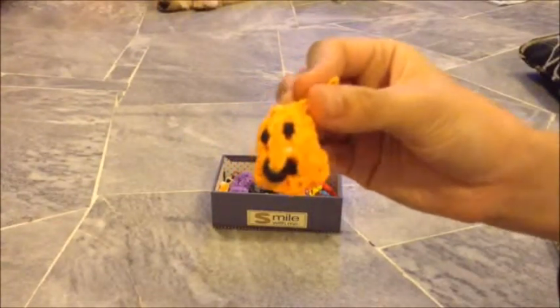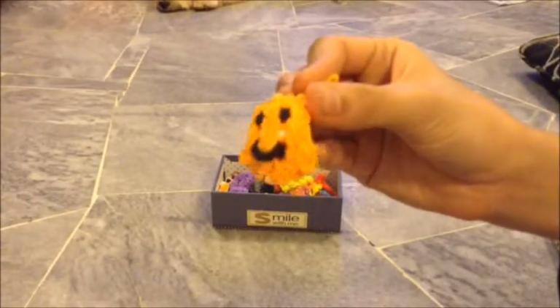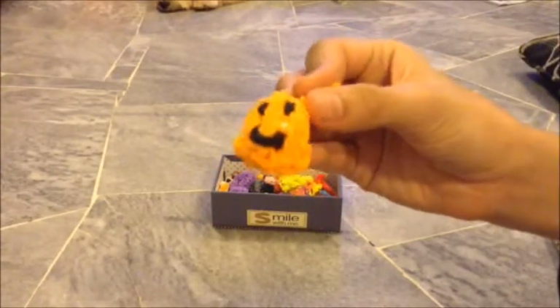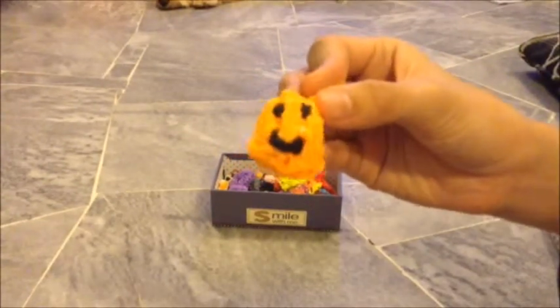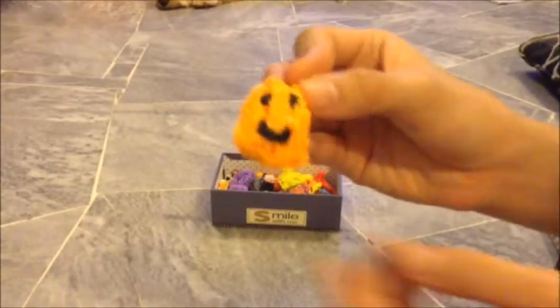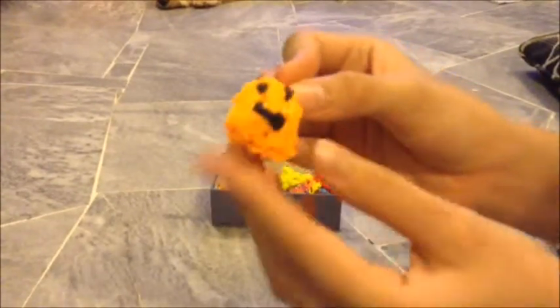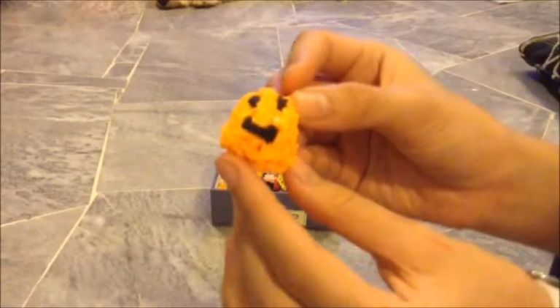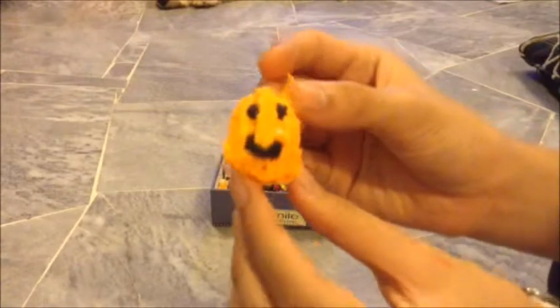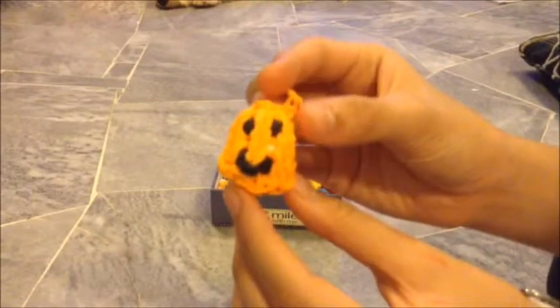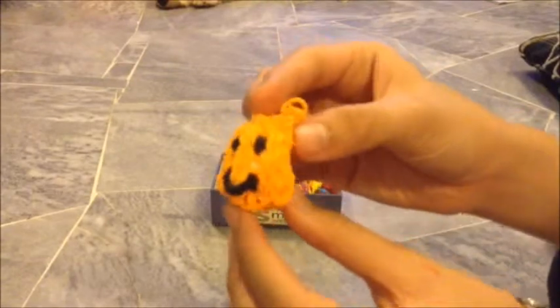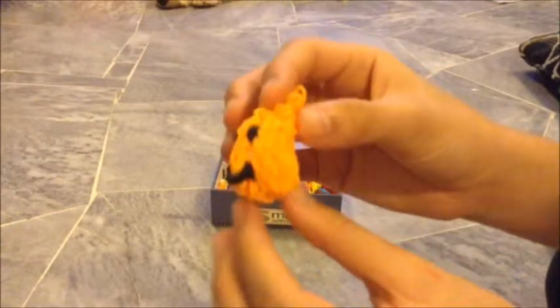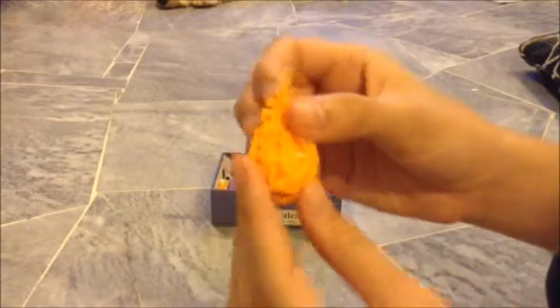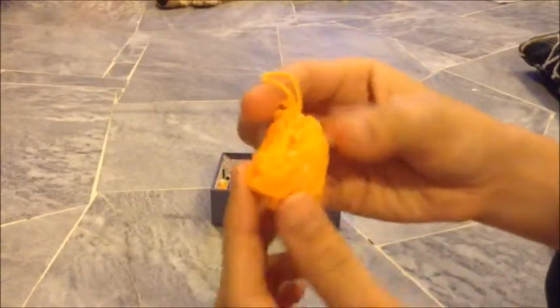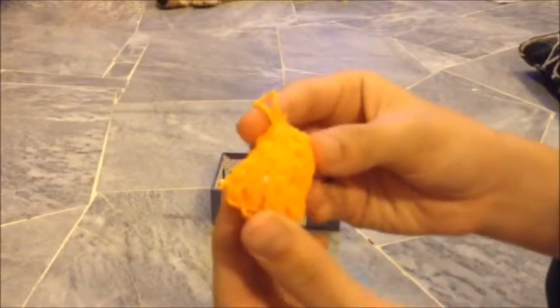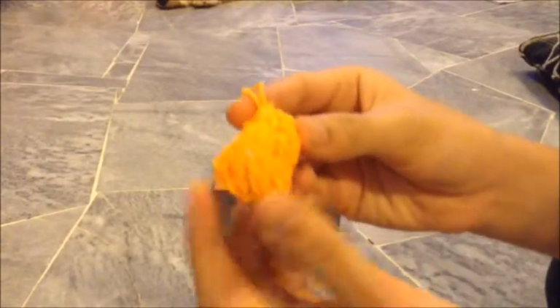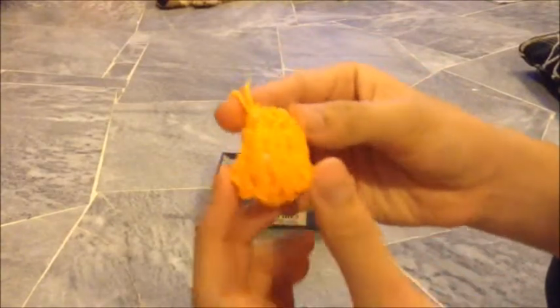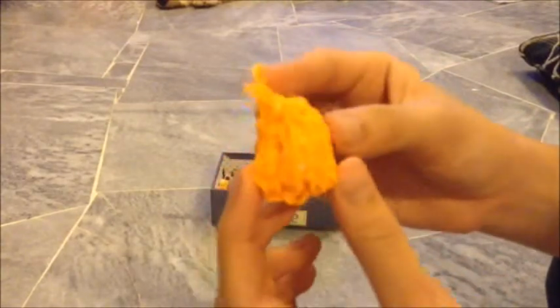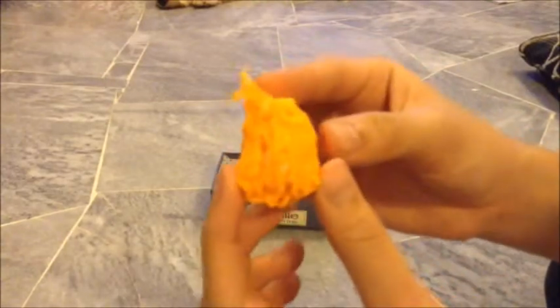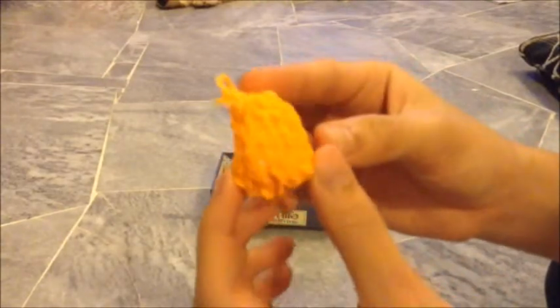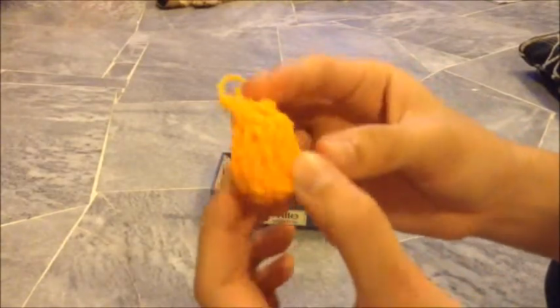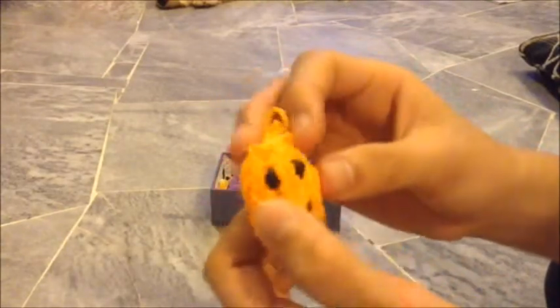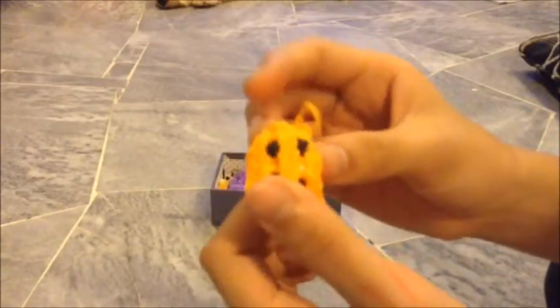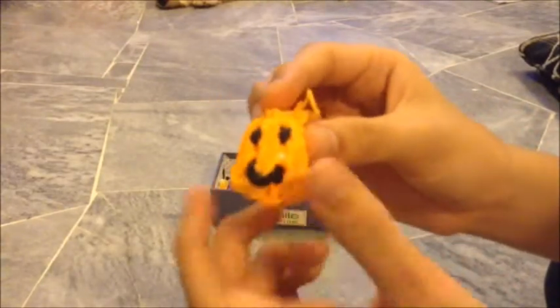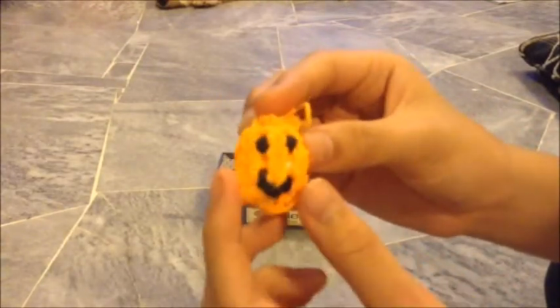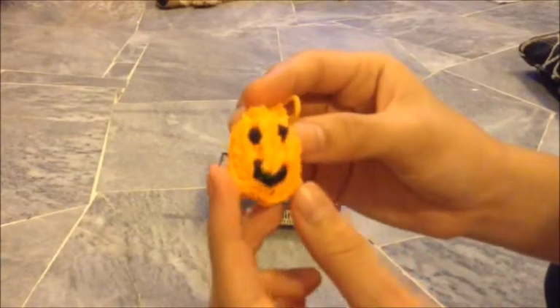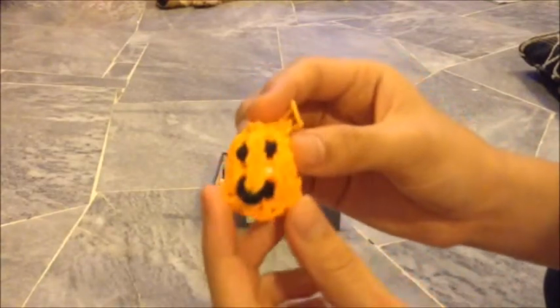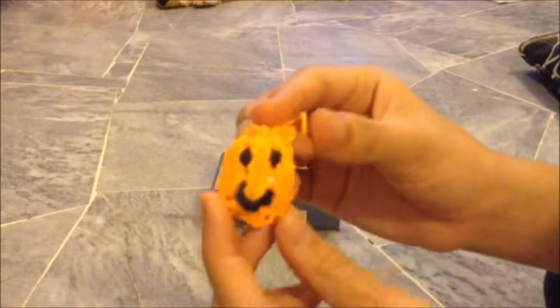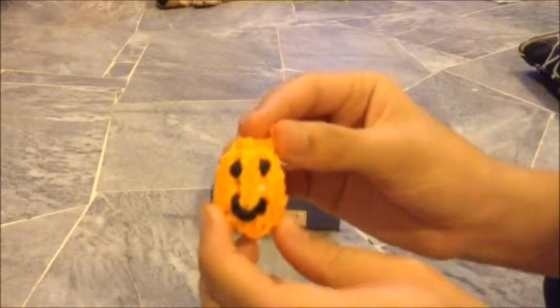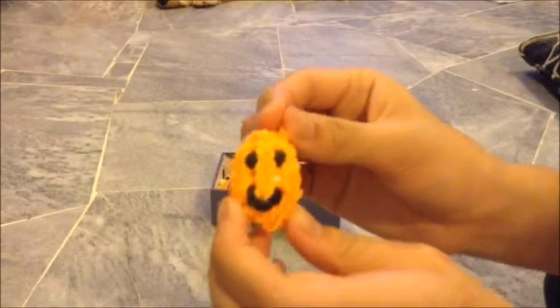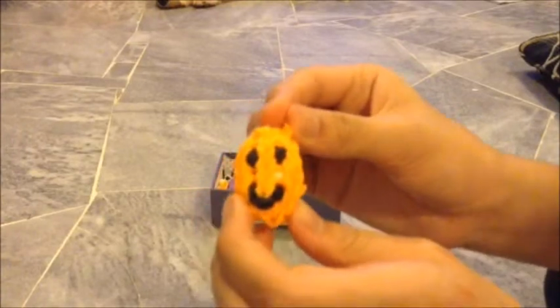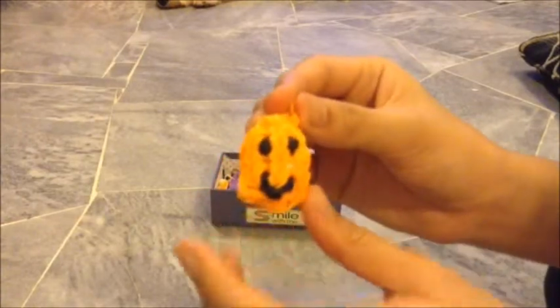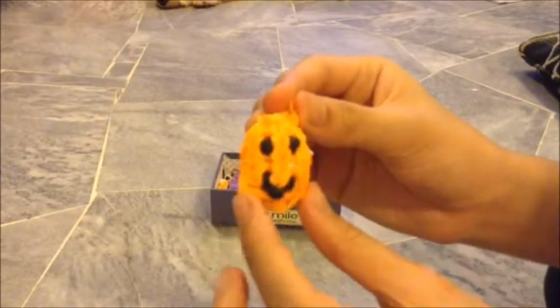This is my pumpkin charm, and I know it doesn't look like a pumpkin because it's out of shape and it's kind of ugly now, but I just keep it.